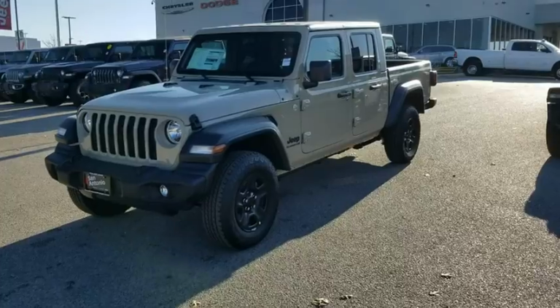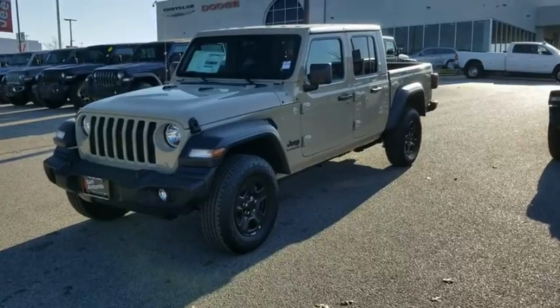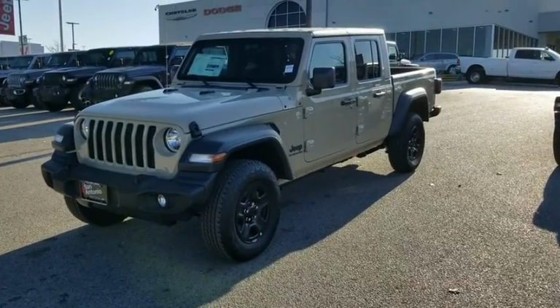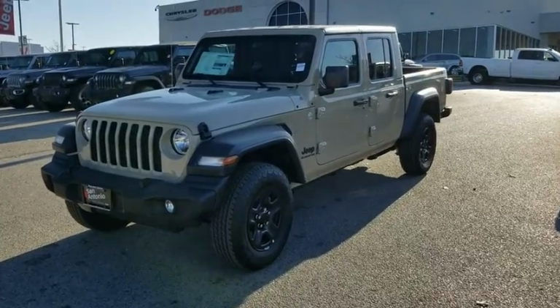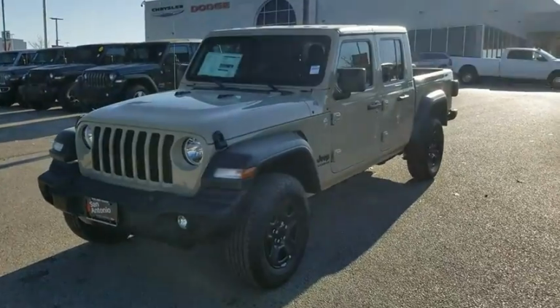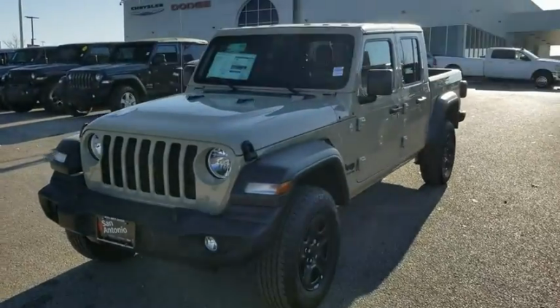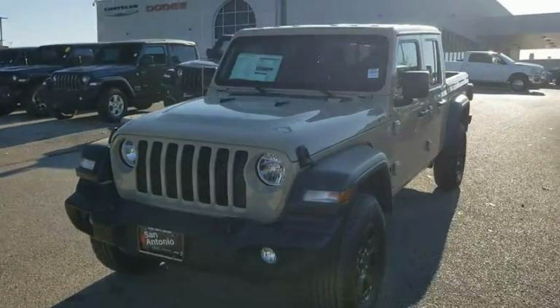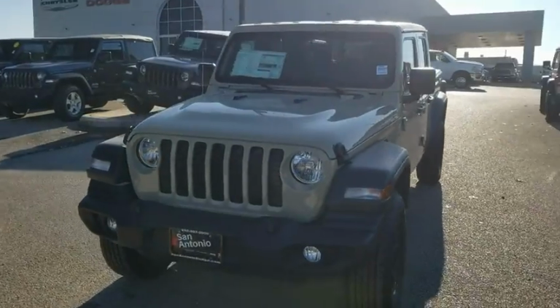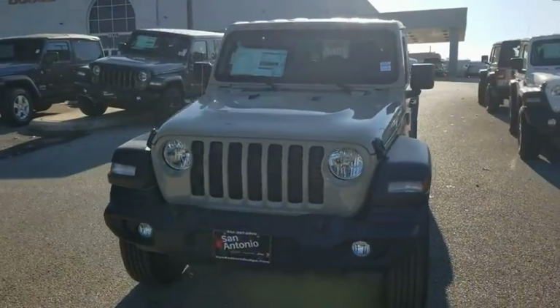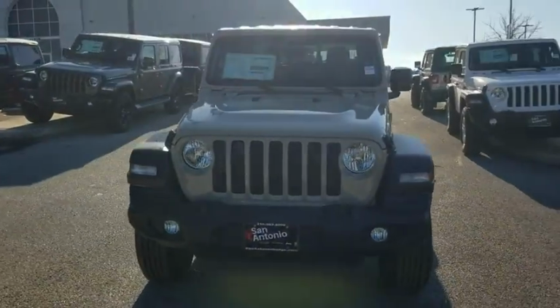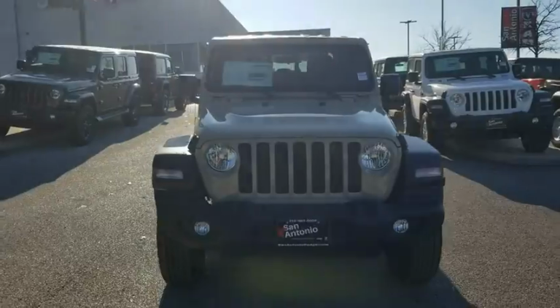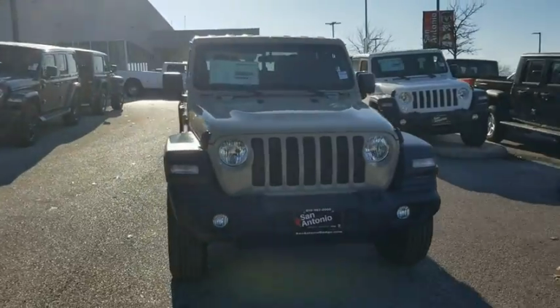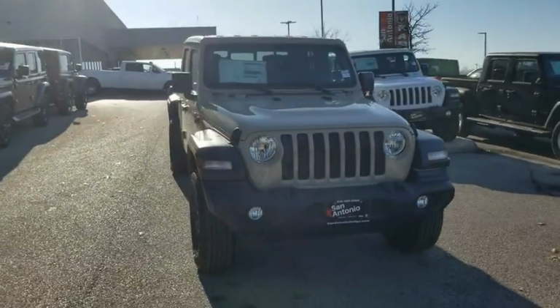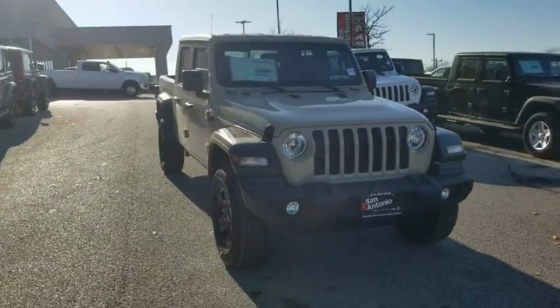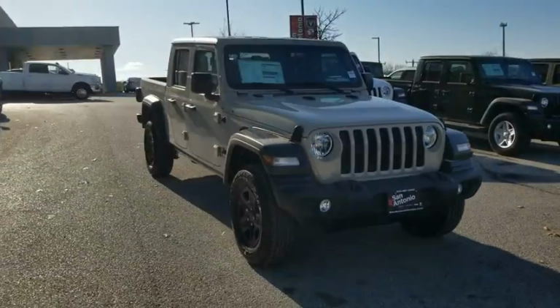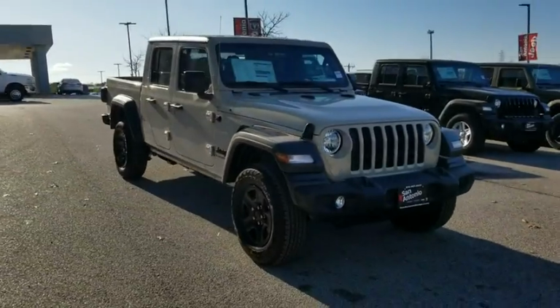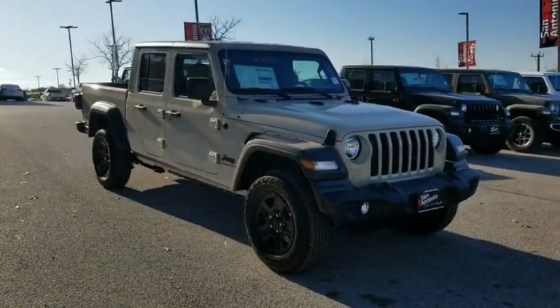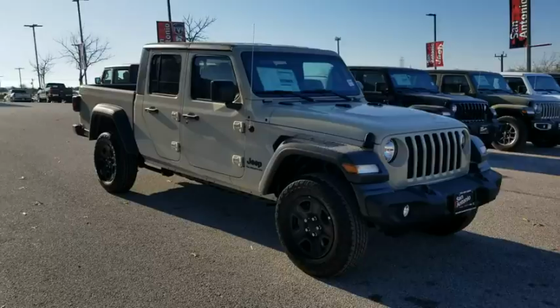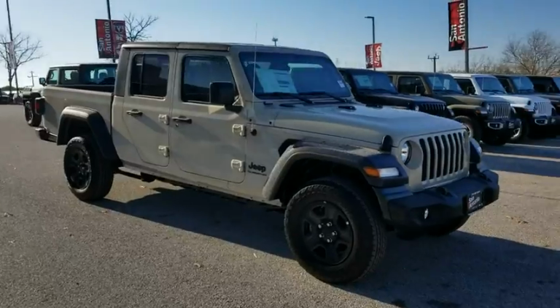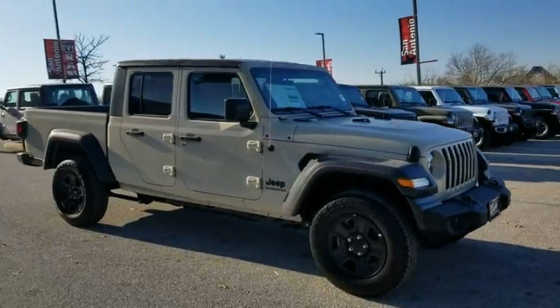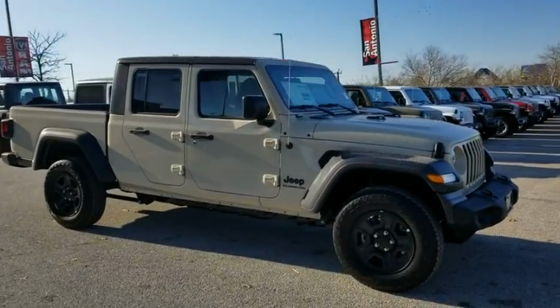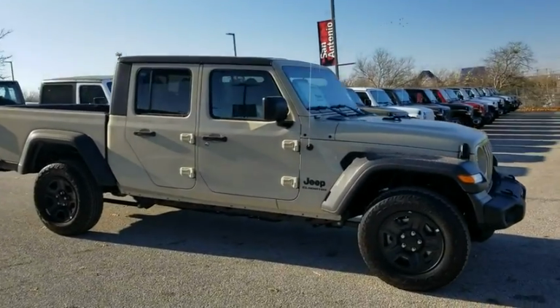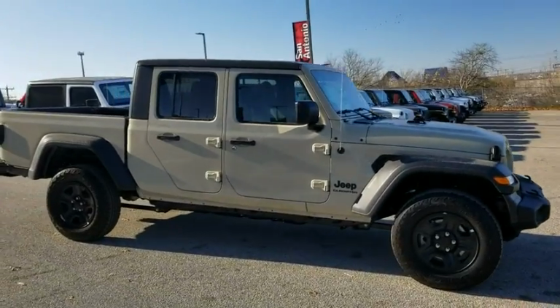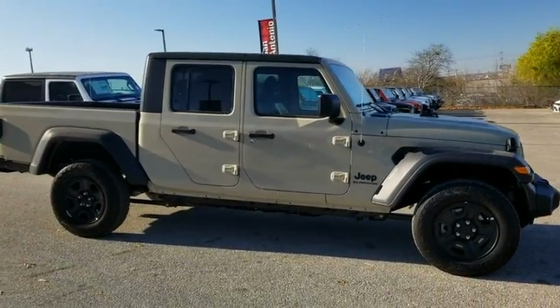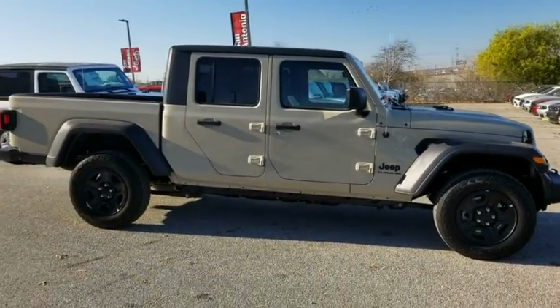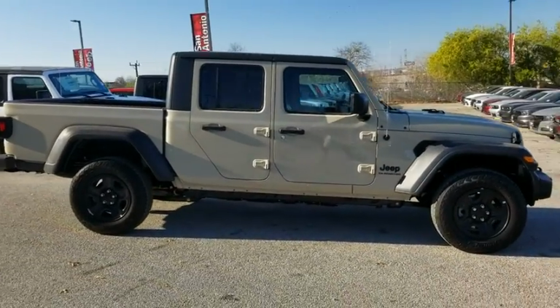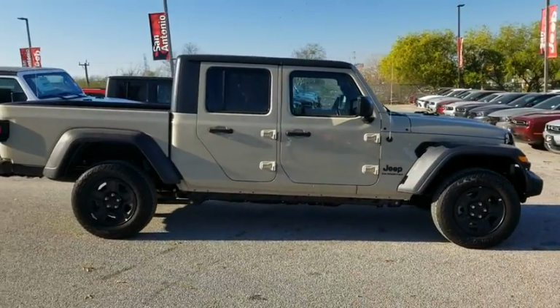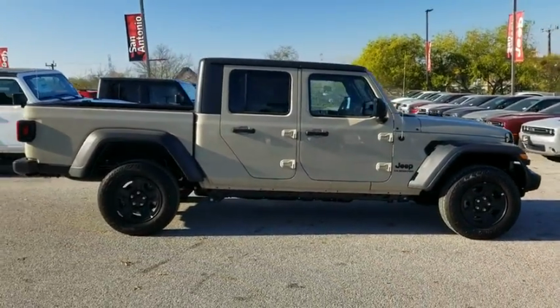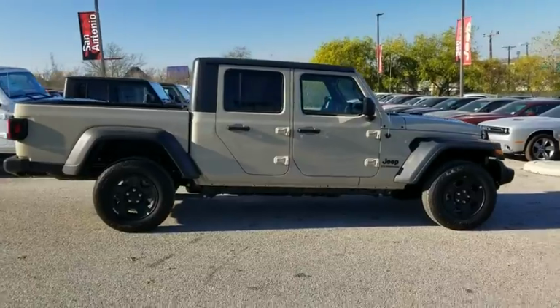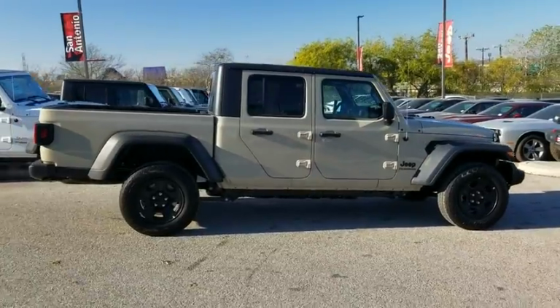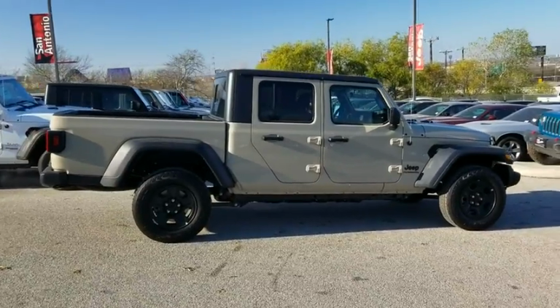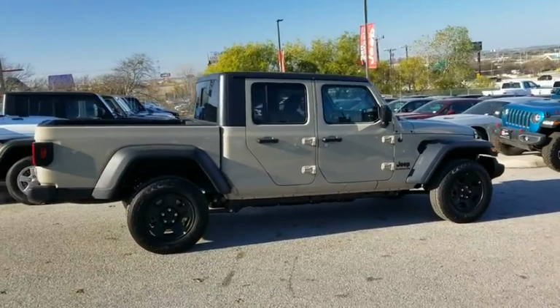Come test drive the 2020 Jeep Gladiator. The Jeep Gladiator is just the off-road truck that Jeep fans have been waiting on. Enjoy the functionality of a truck while retaining the off-road capability. You'll fall in love with this Jeep Gladiator.